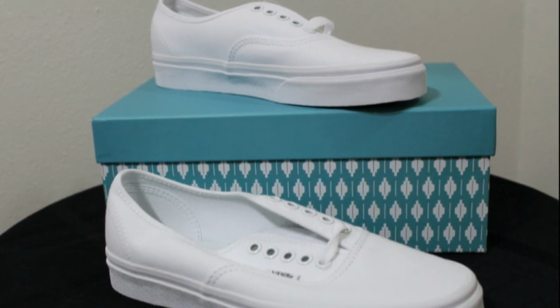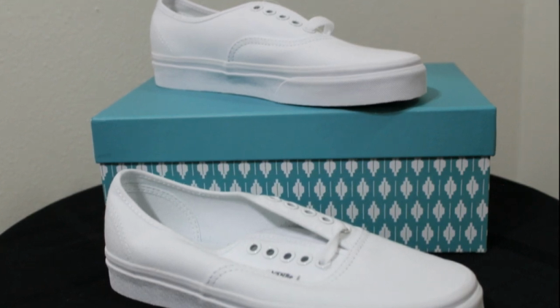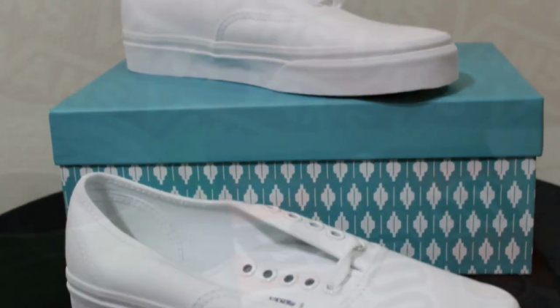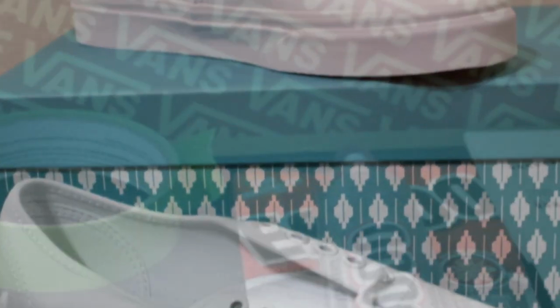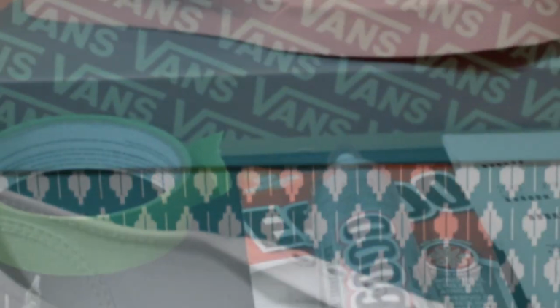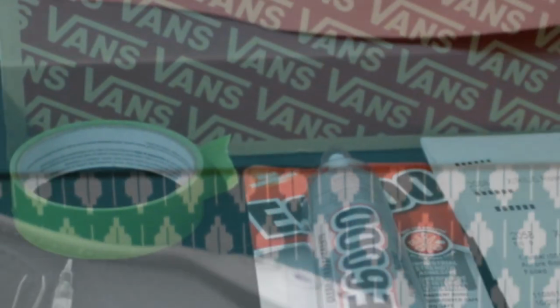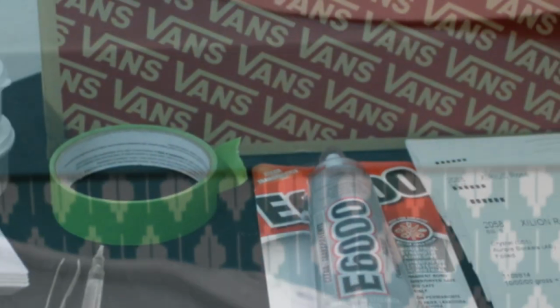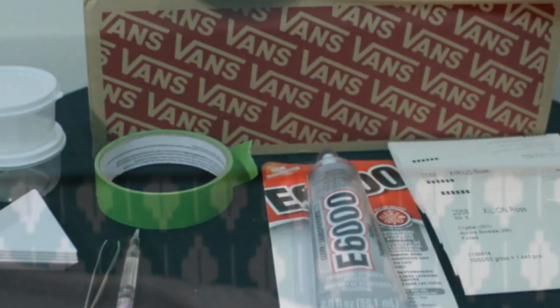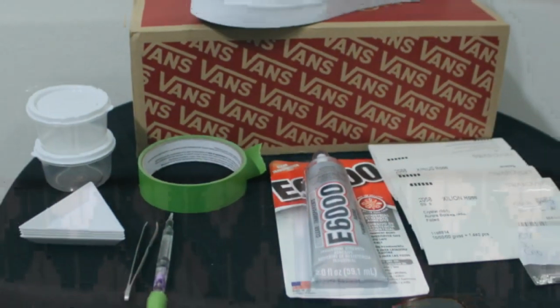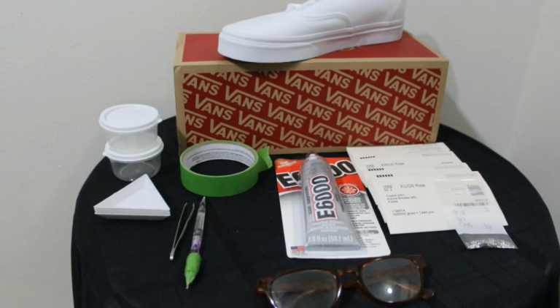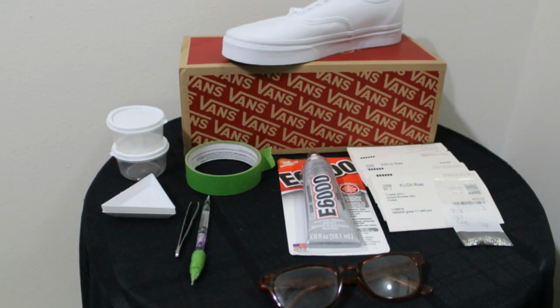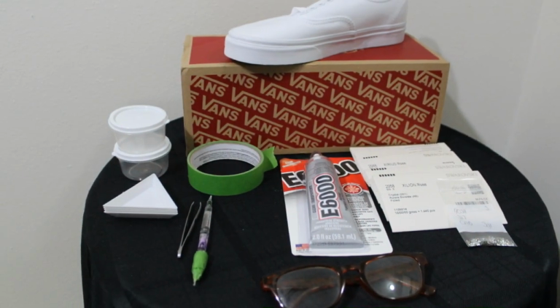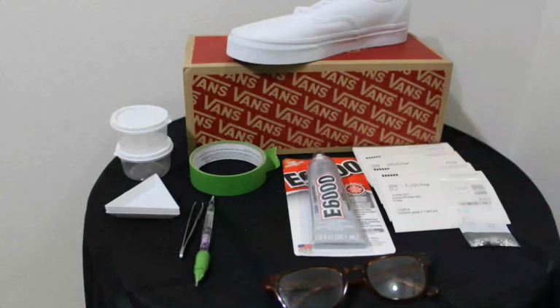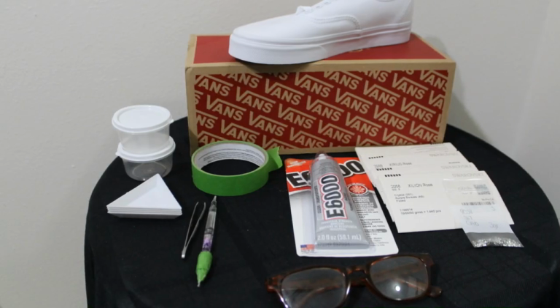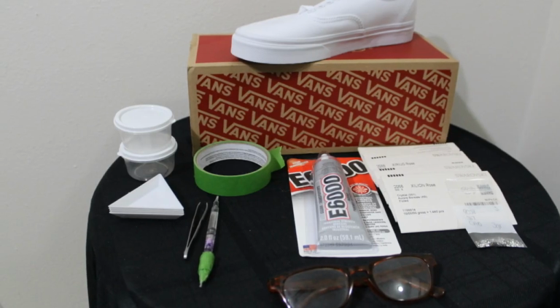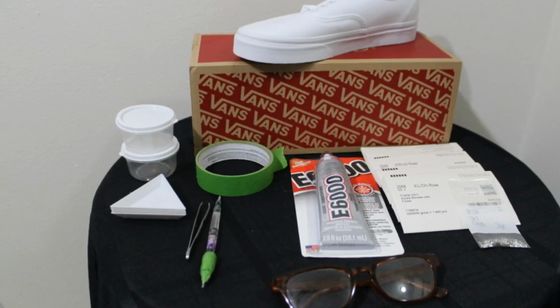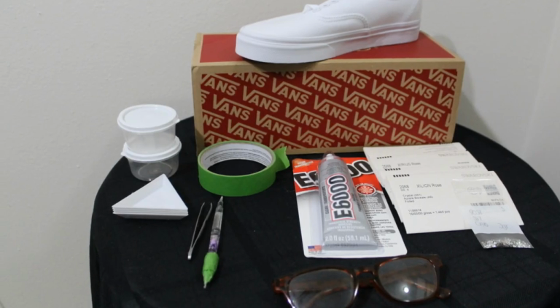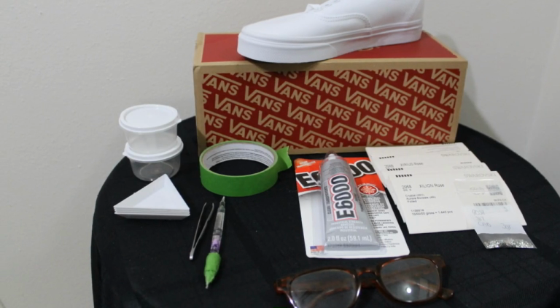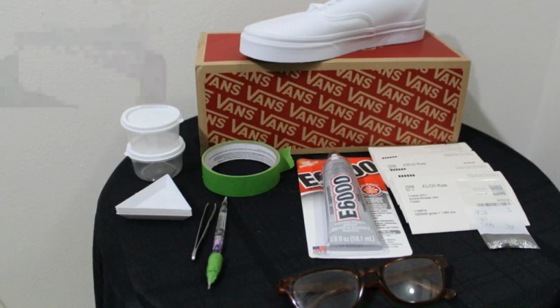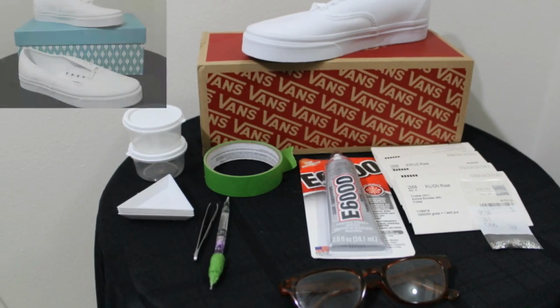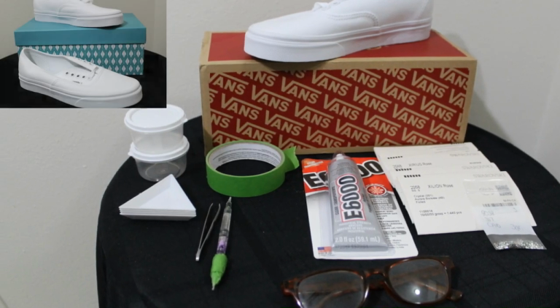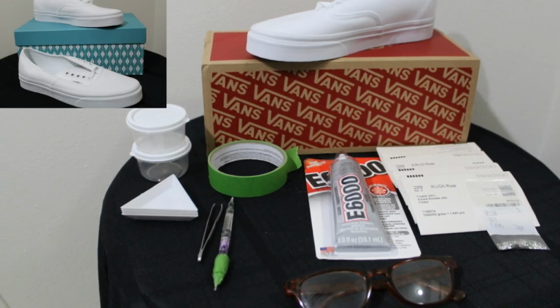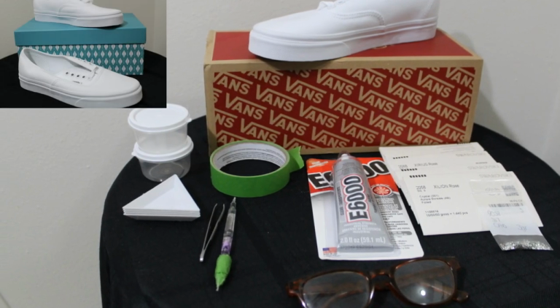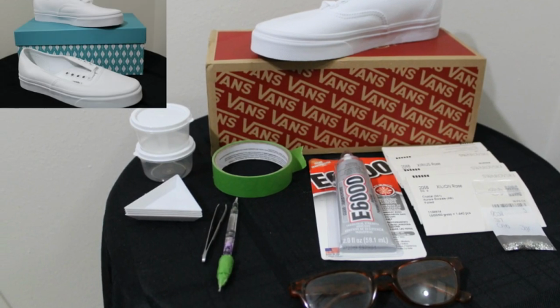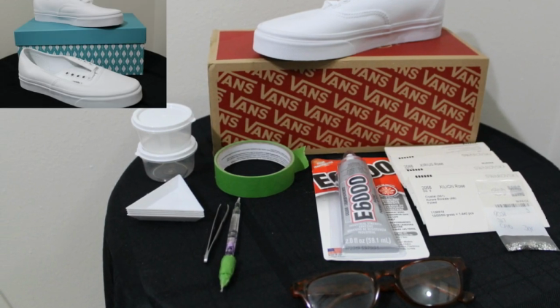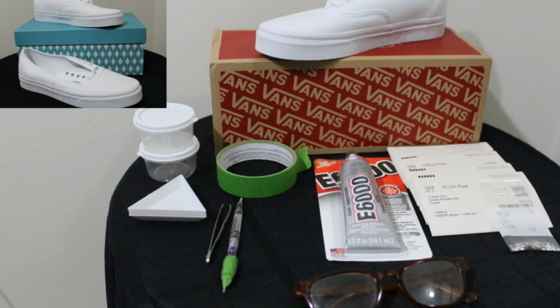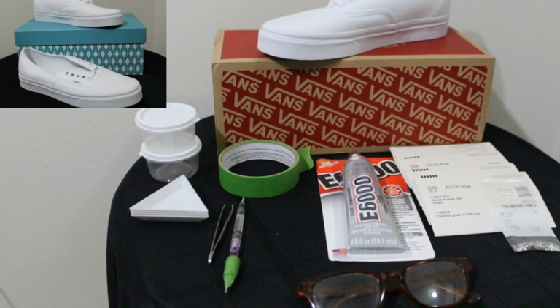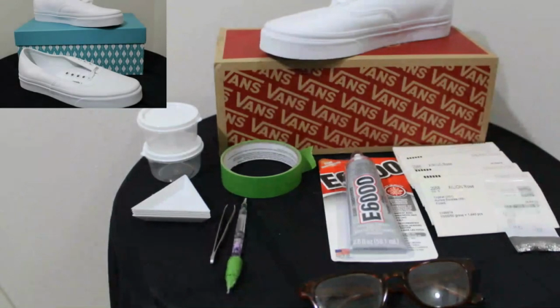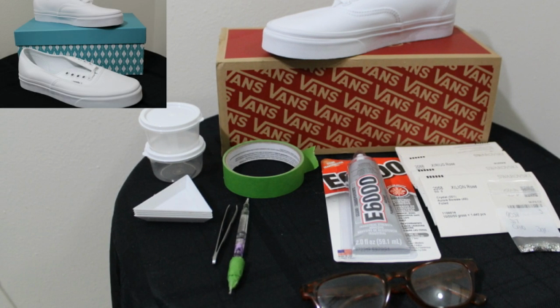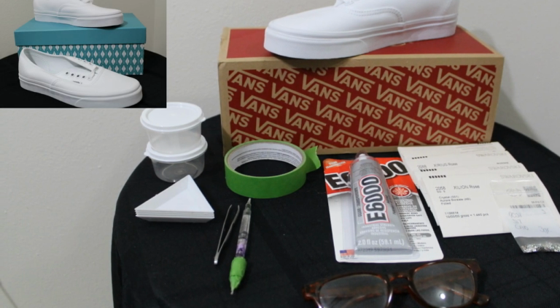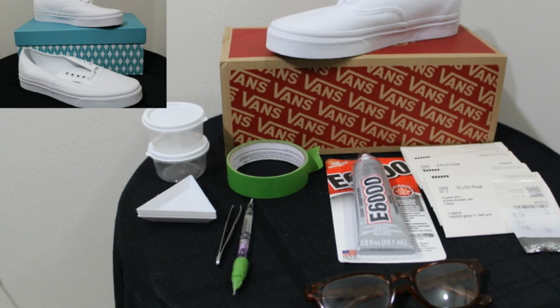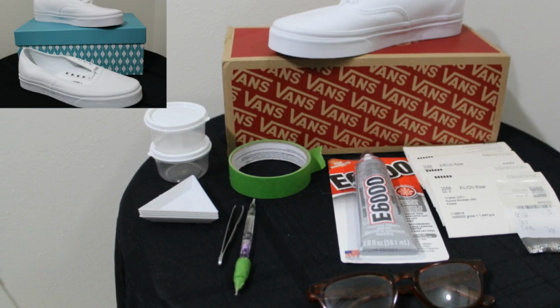Pictured are all the supplies I use for this project. I usually ship back these shoes in one of these photo keepsake boxes from Michaels.